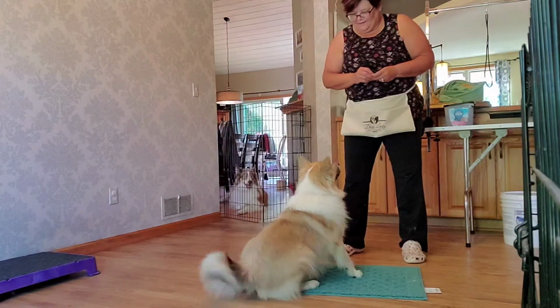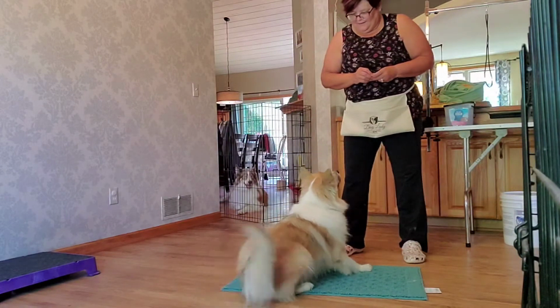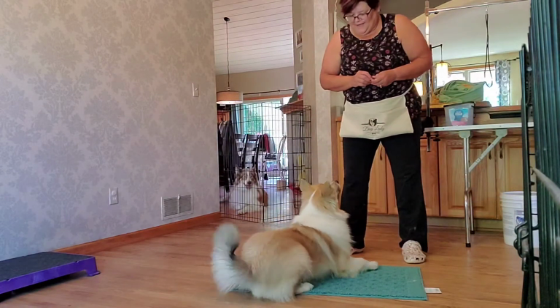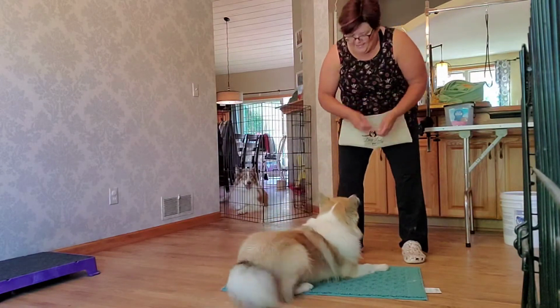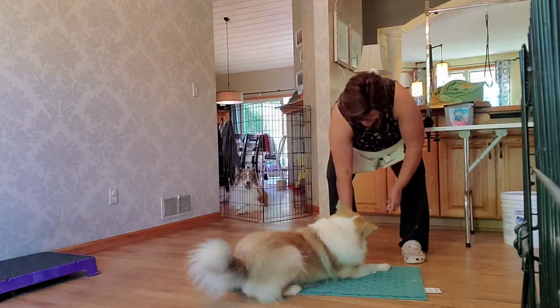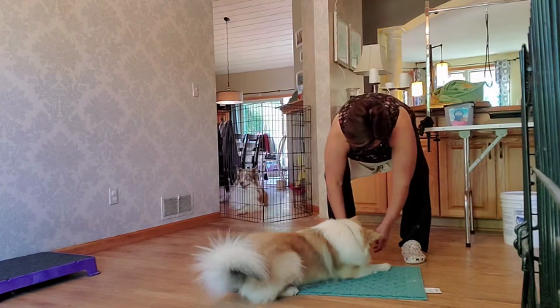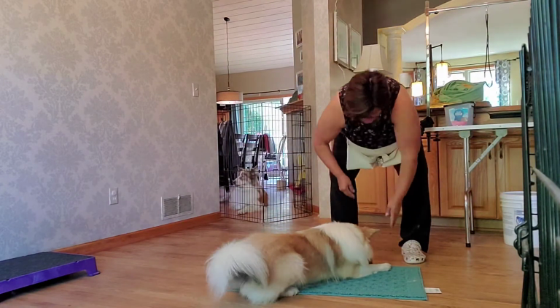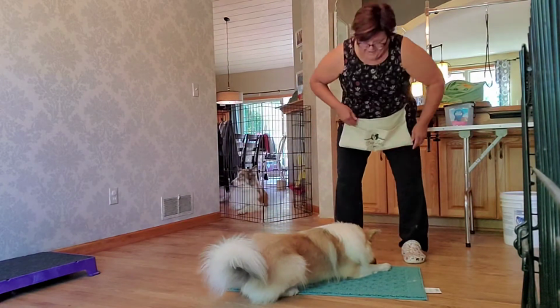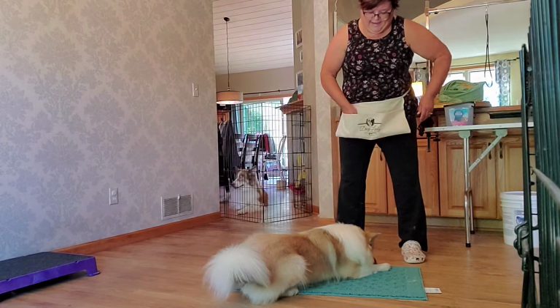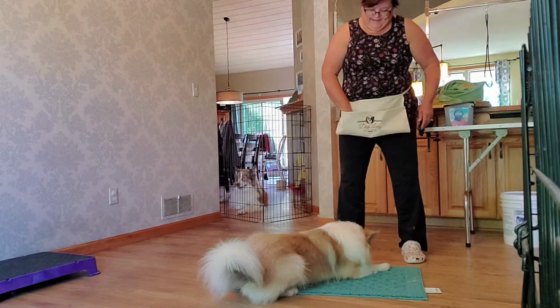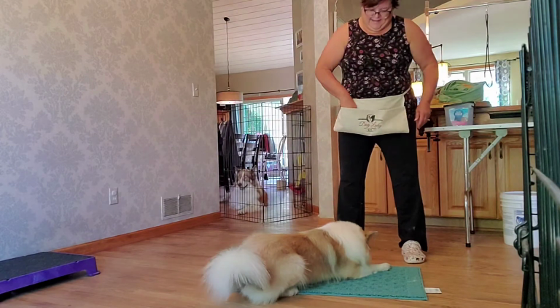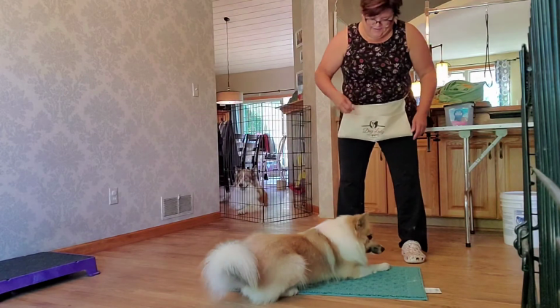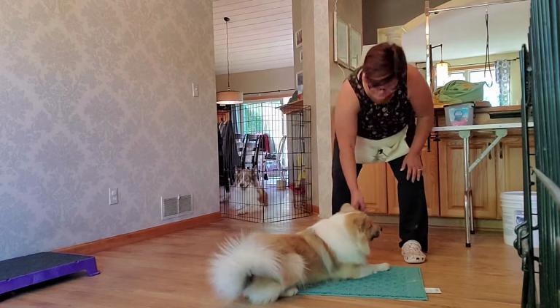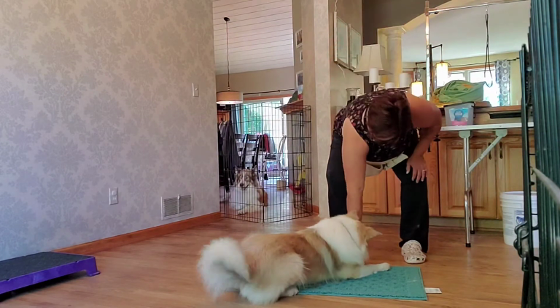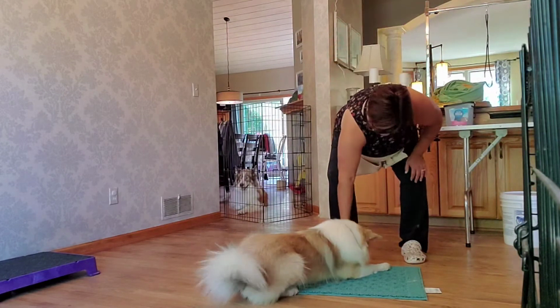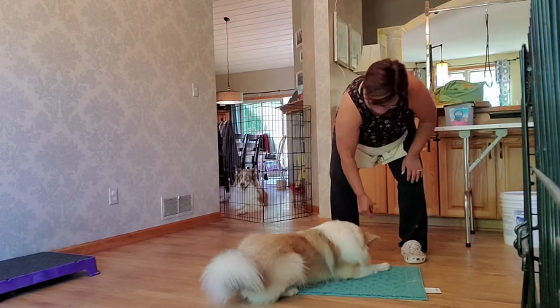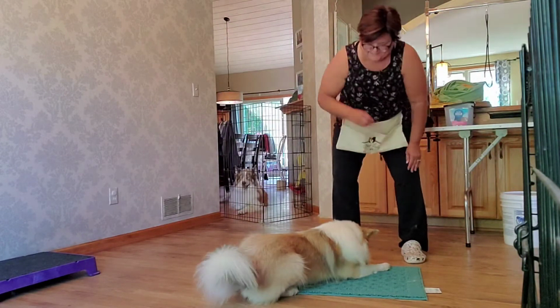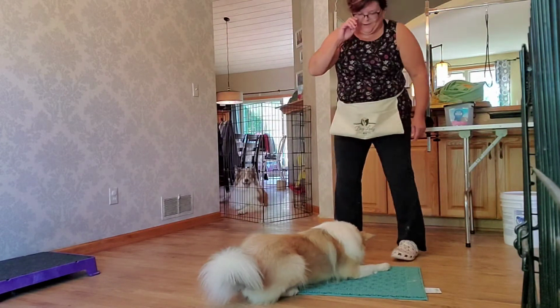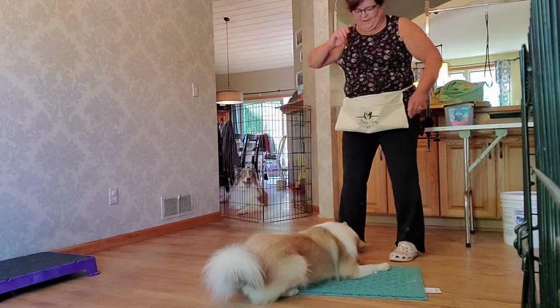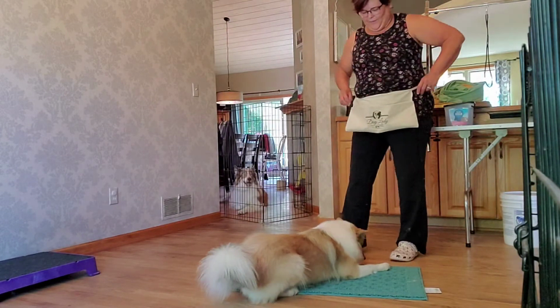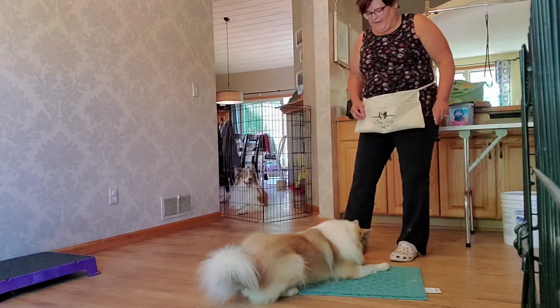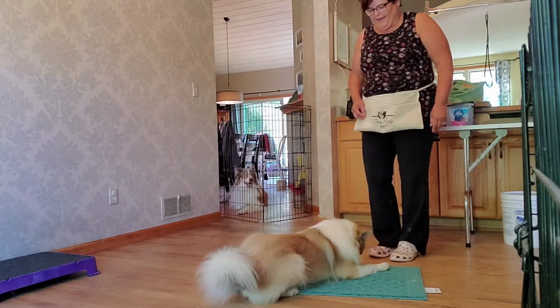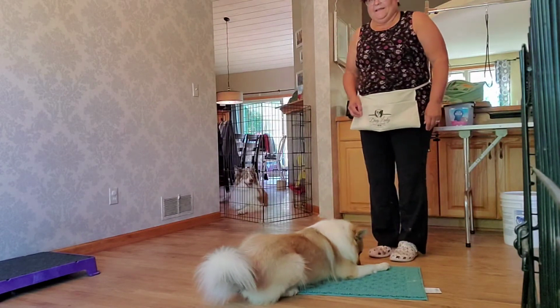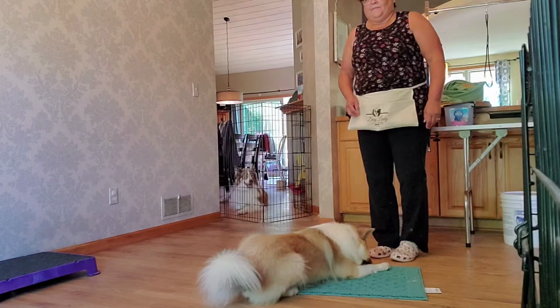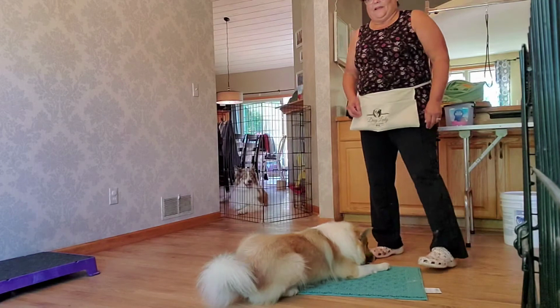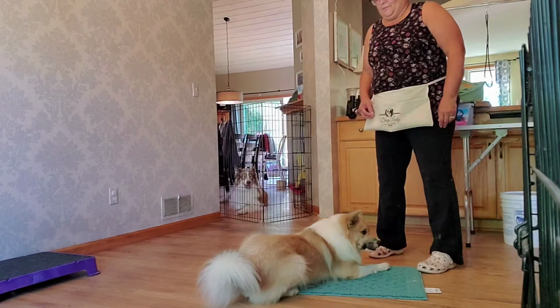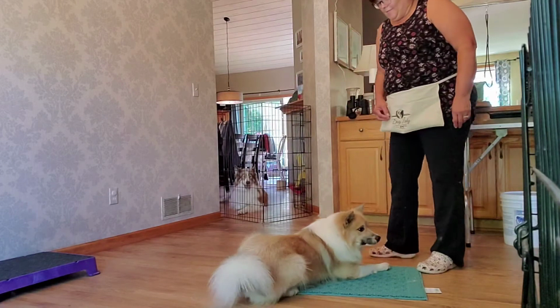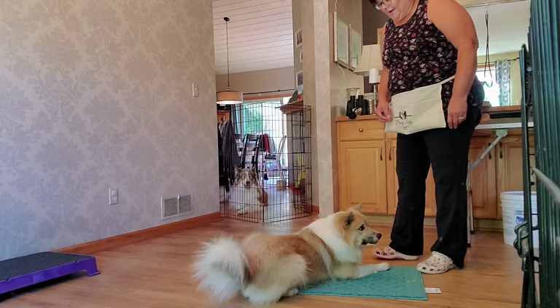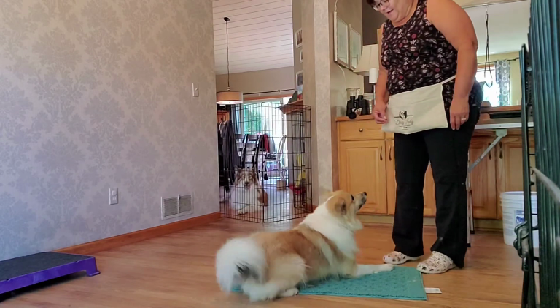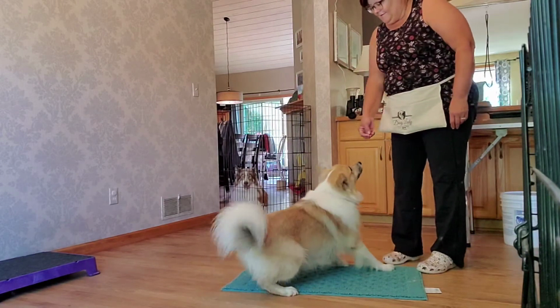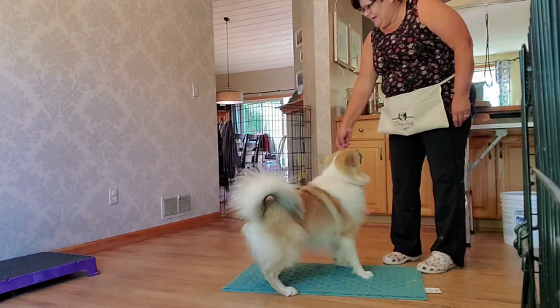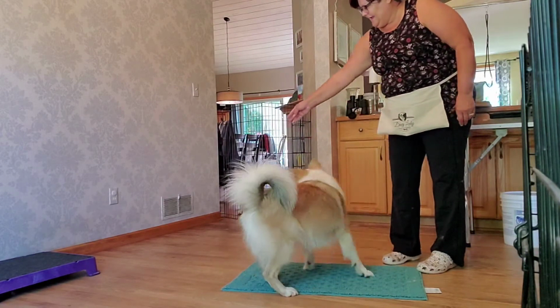Yes, good boy. Good man. What a good puppy. What a good puppy. Ready? Get it.